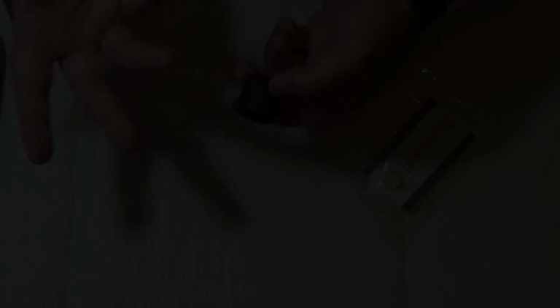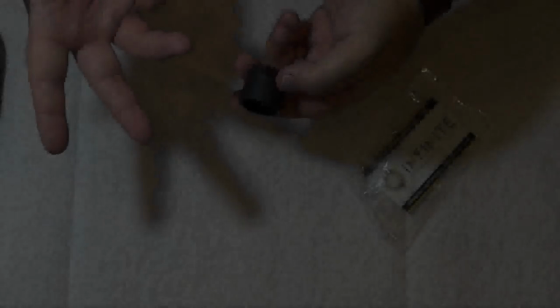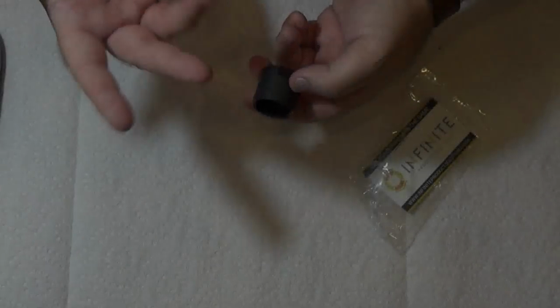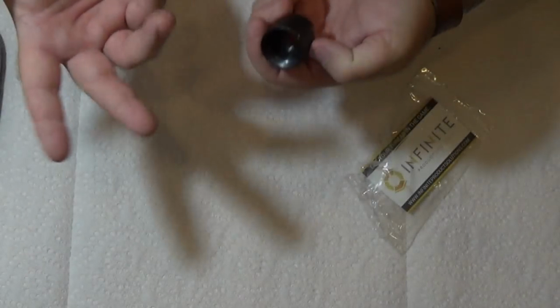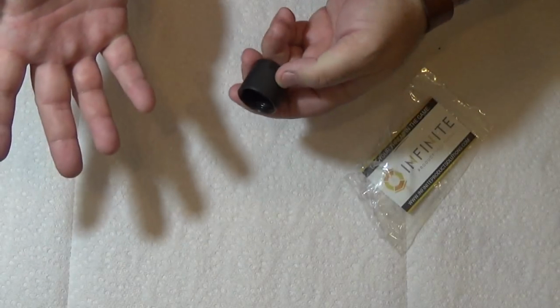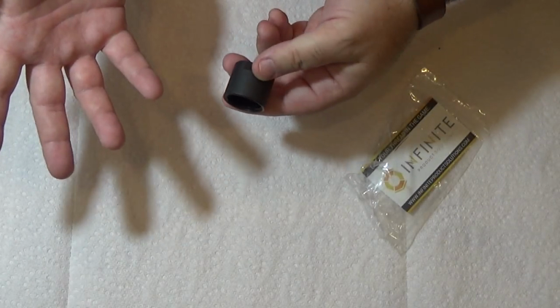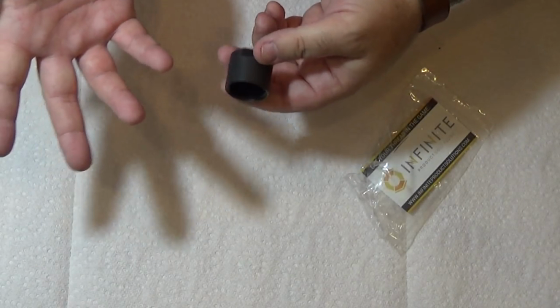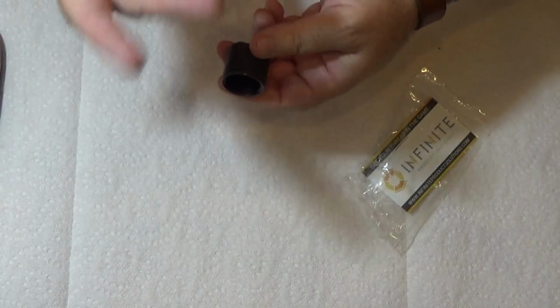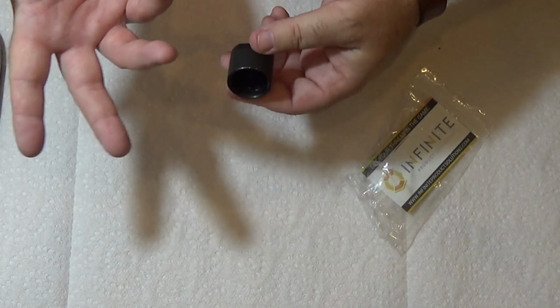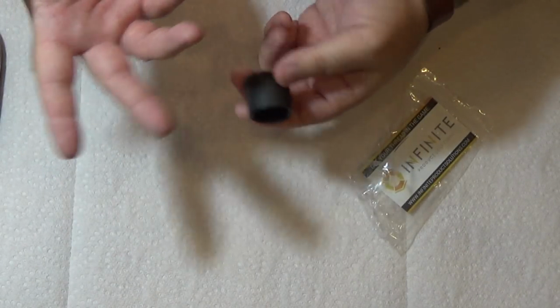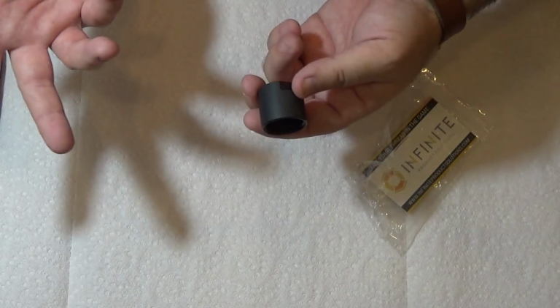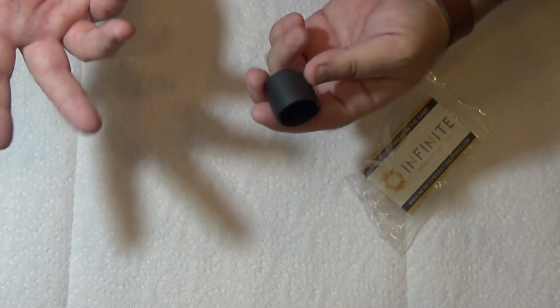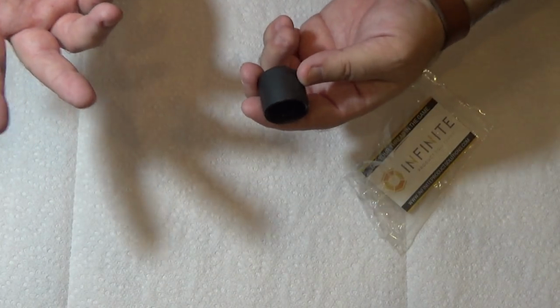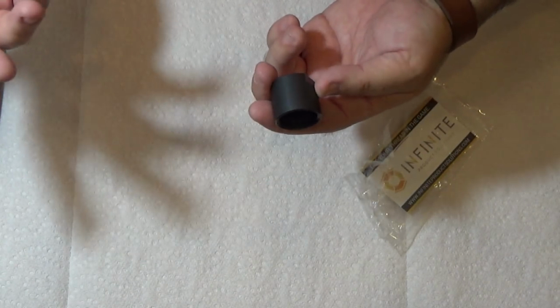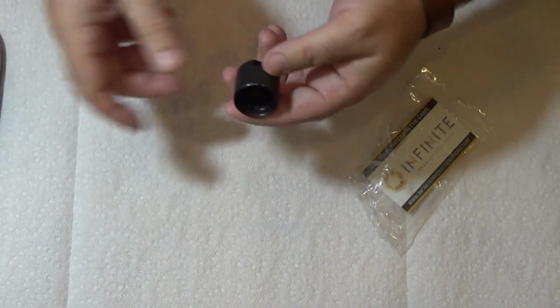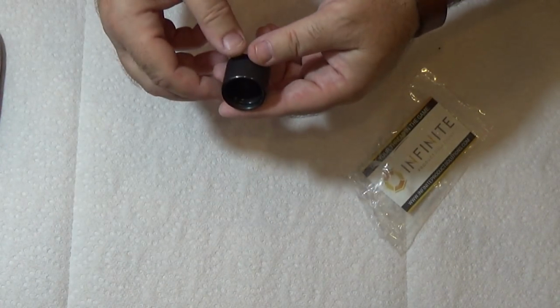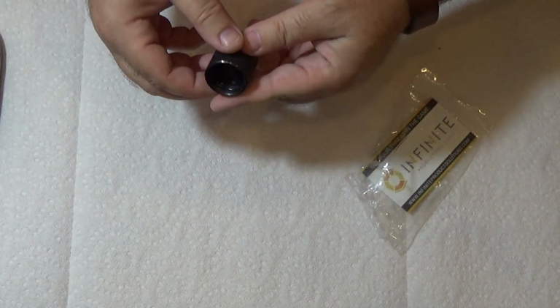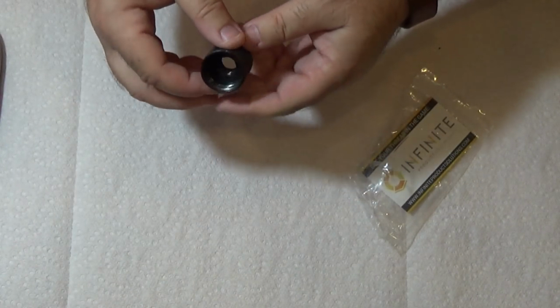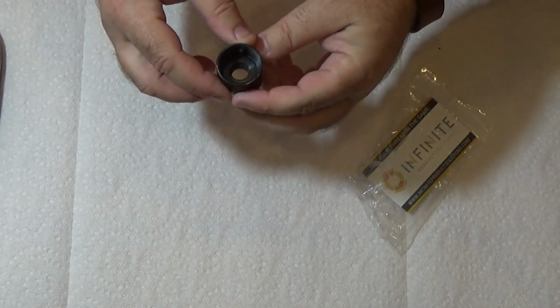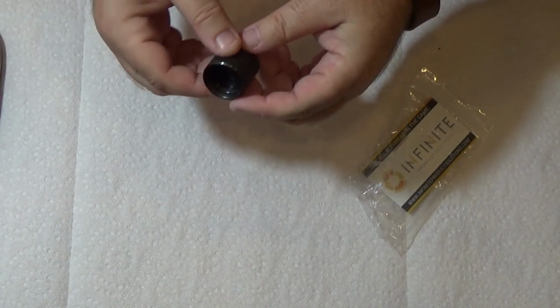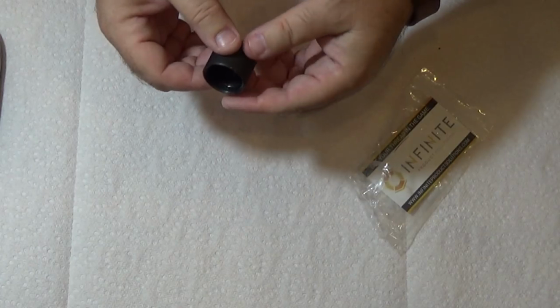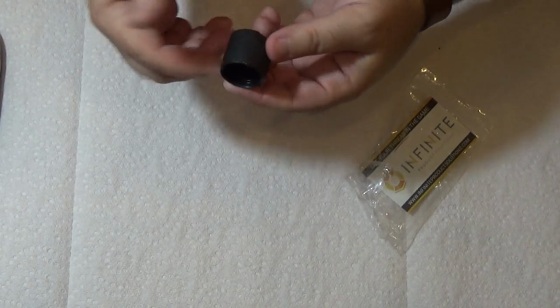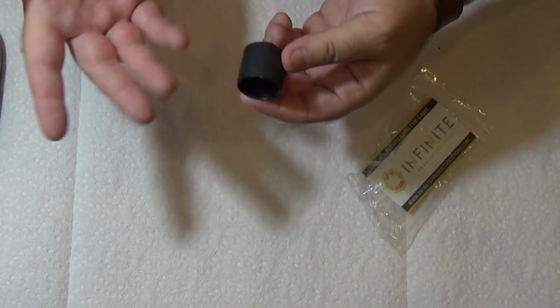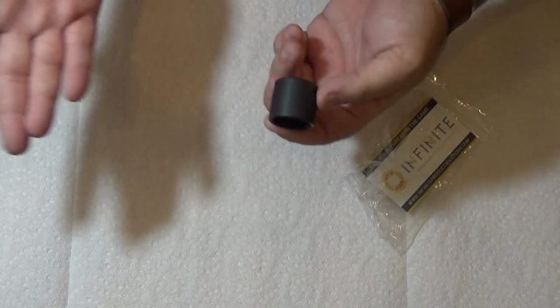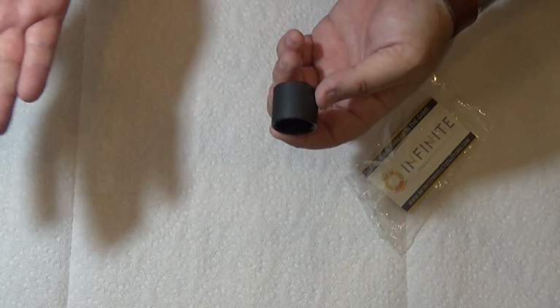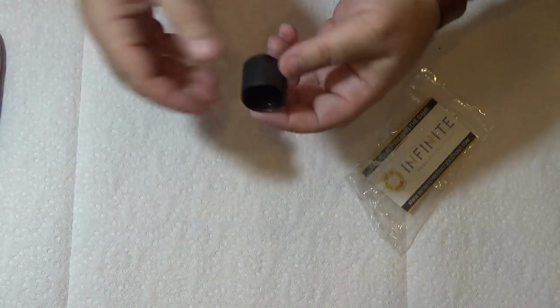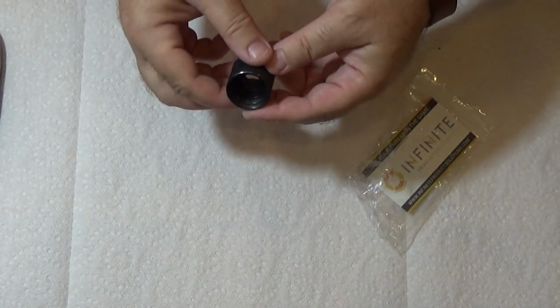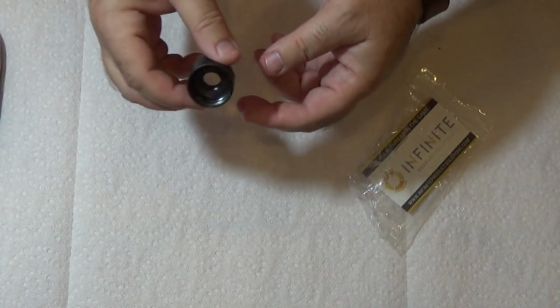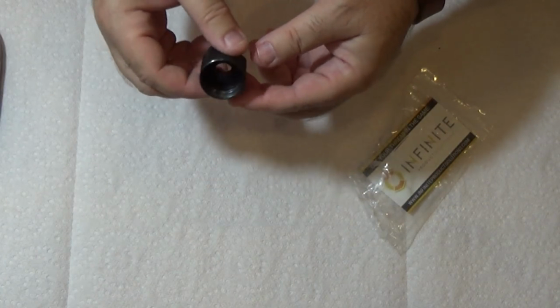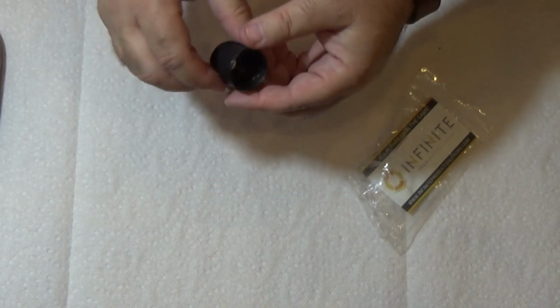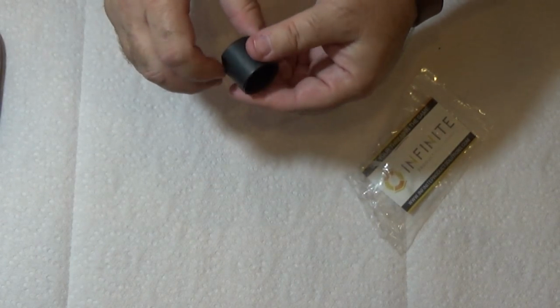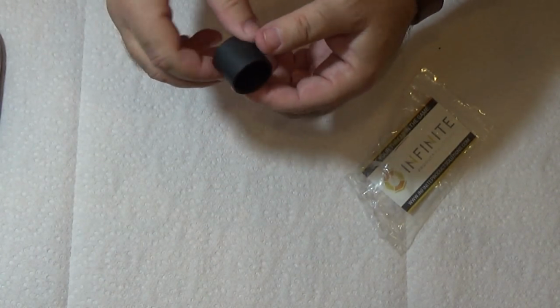Instead of paying a lot of money for an oil filter — we're talking $5-$6 for an oil filter — you can now use something people throw away: water bottles.